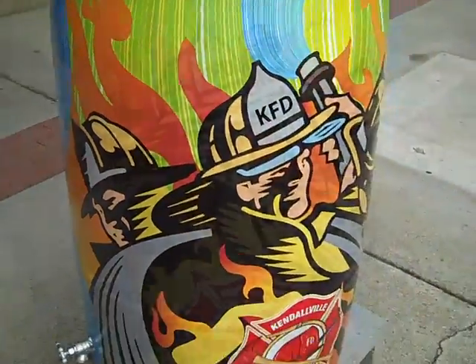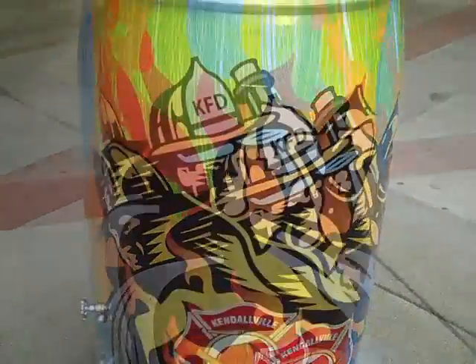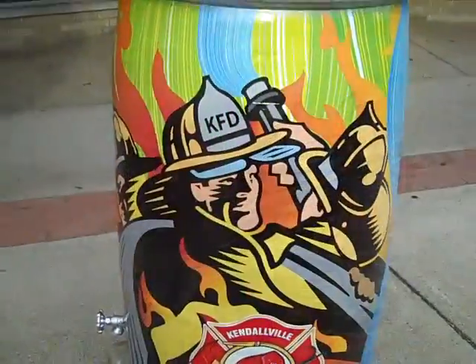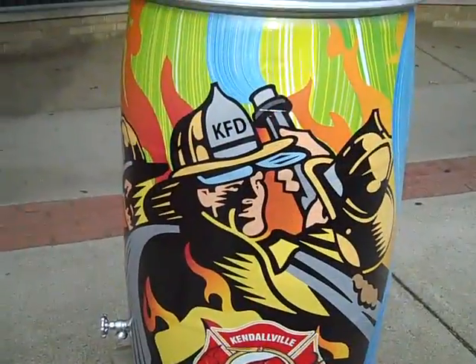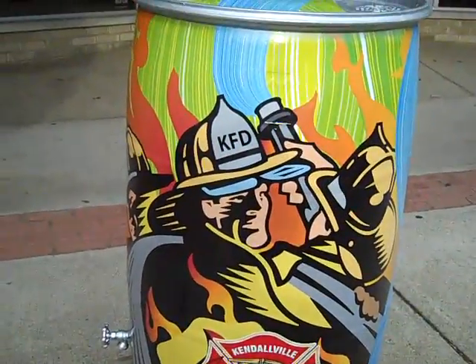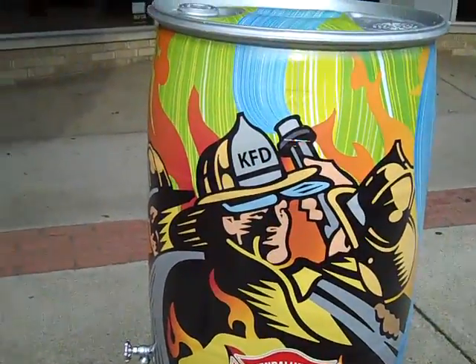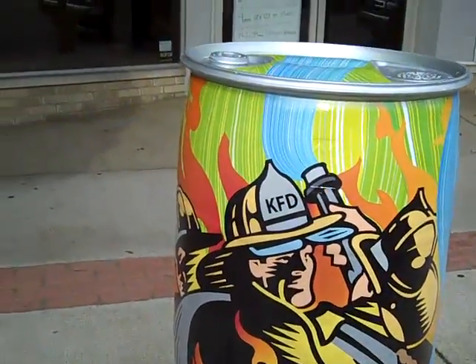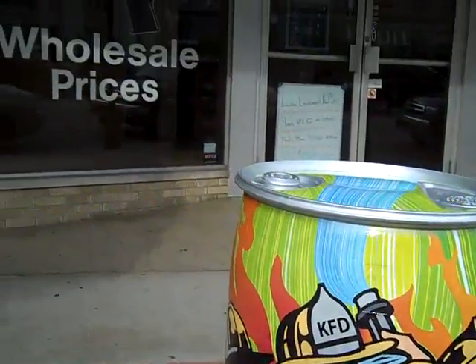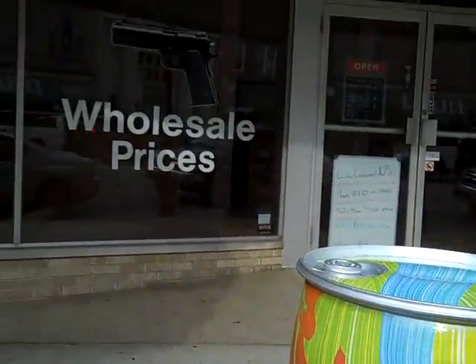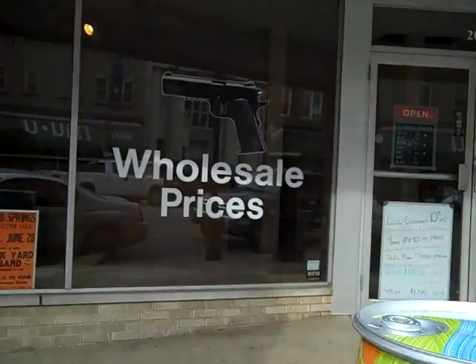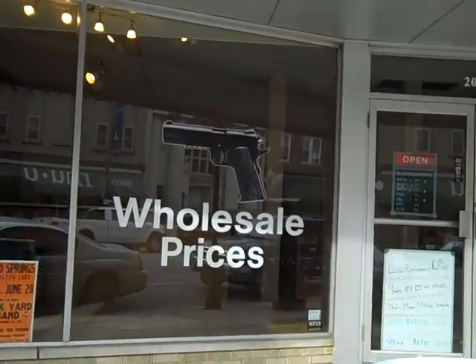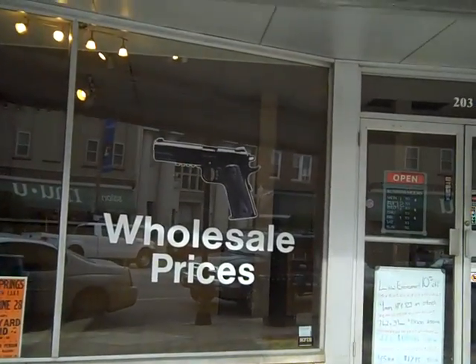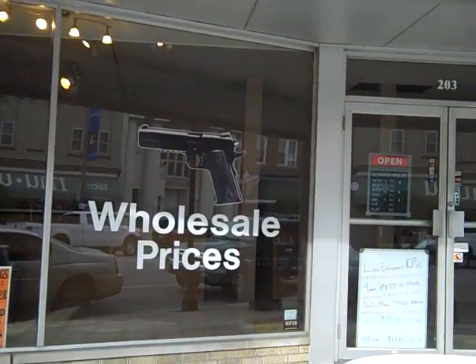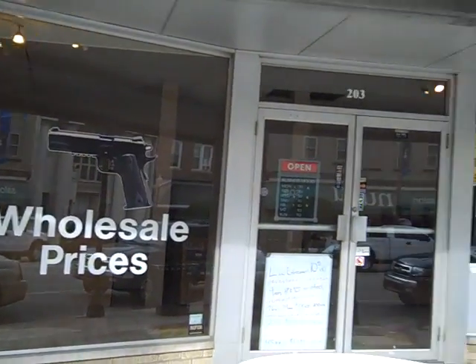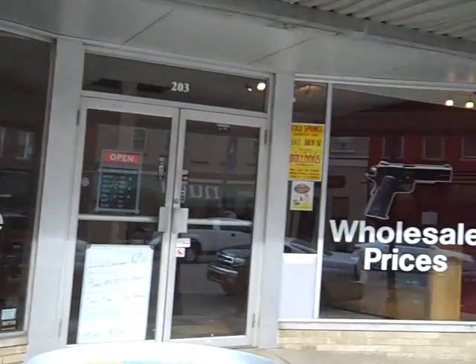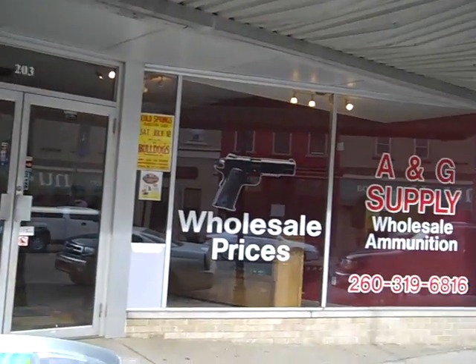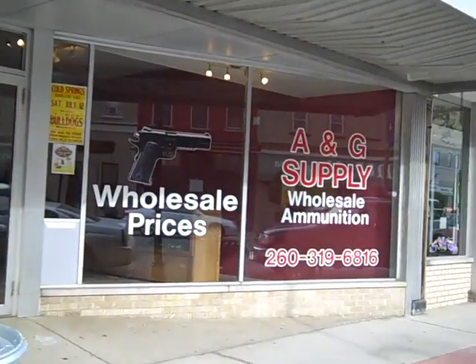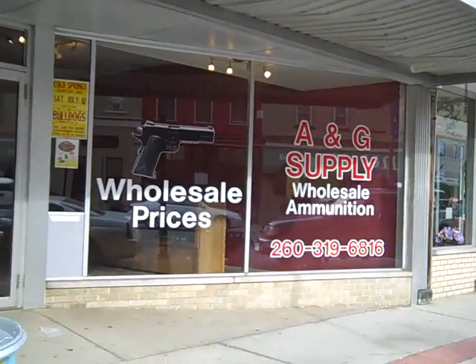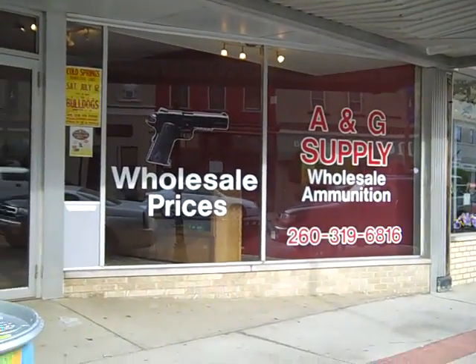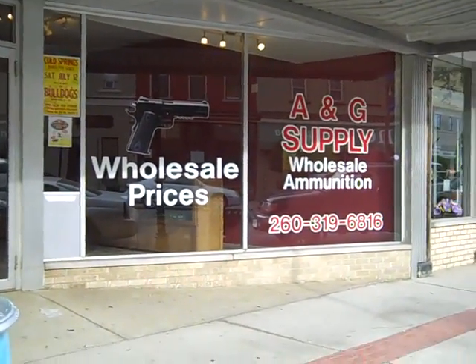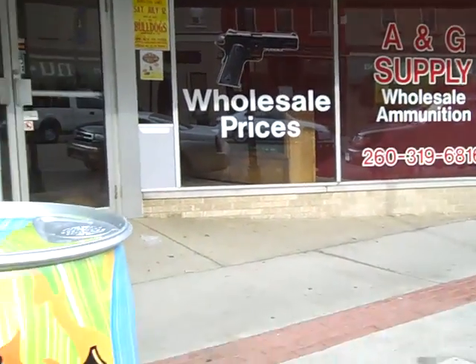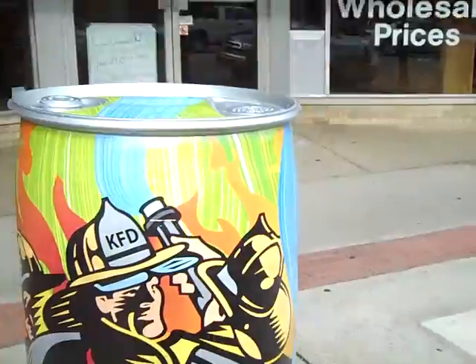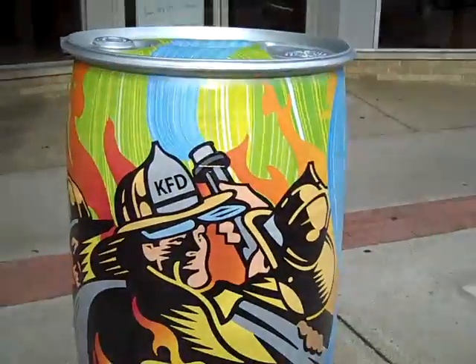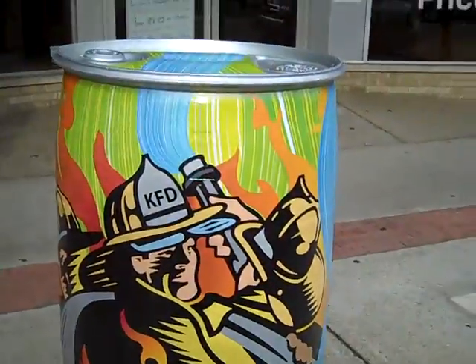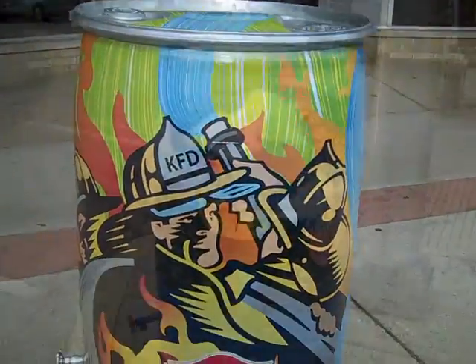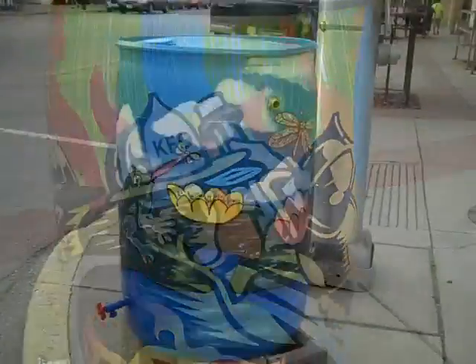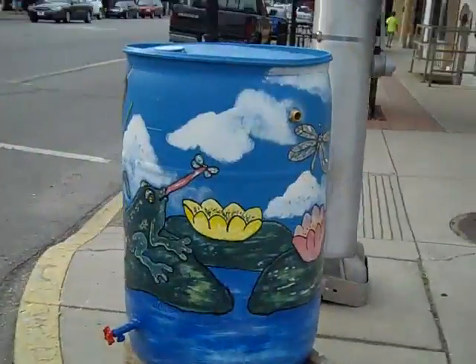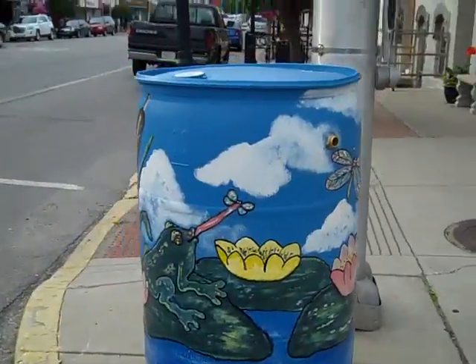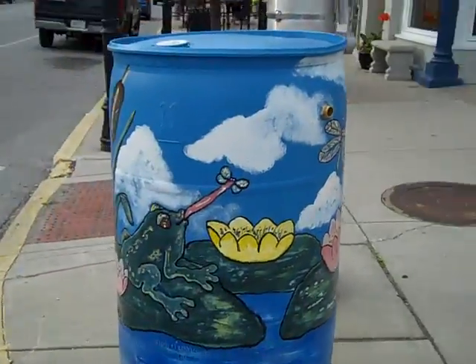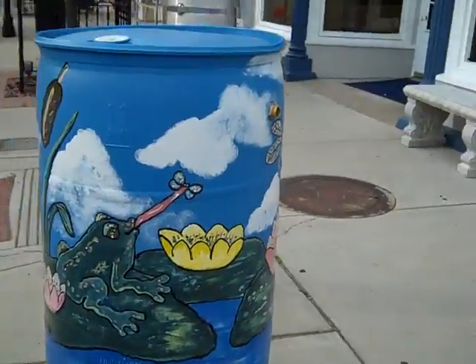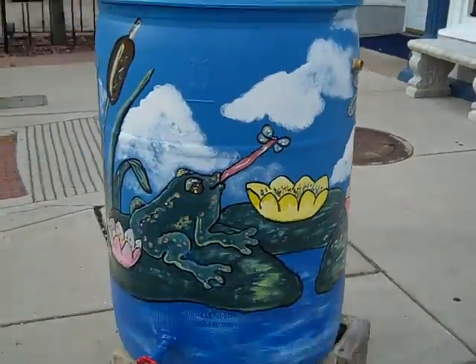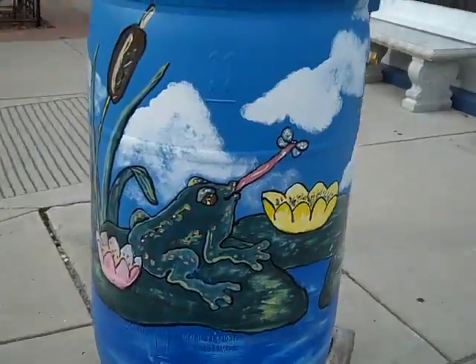Pretty awesome. And I just have to show you what this is in front of. It's just little things cracking. Got a cute little aquatic scene.